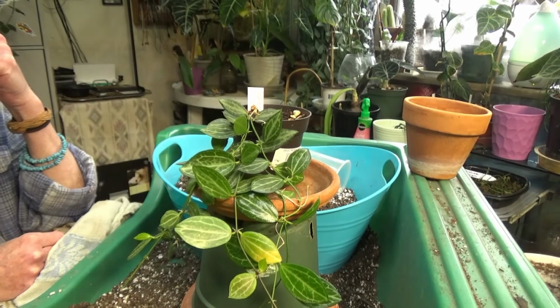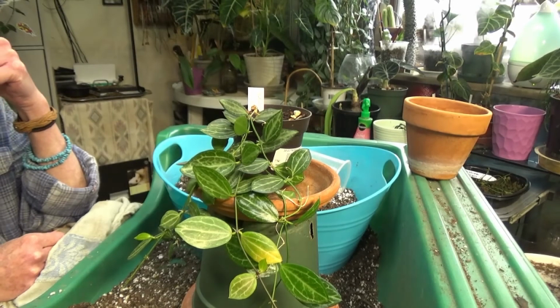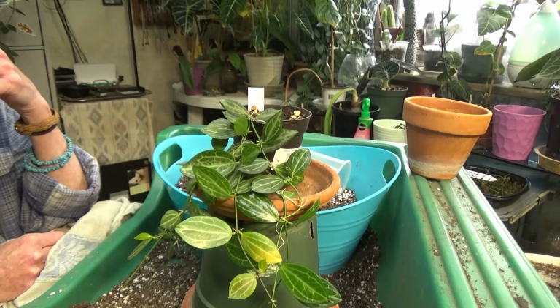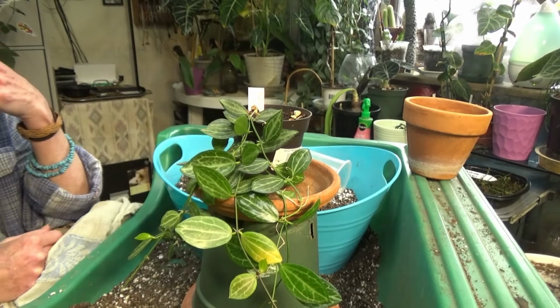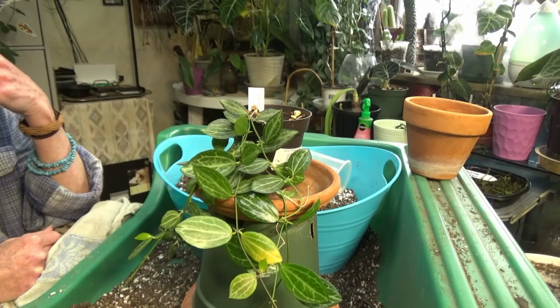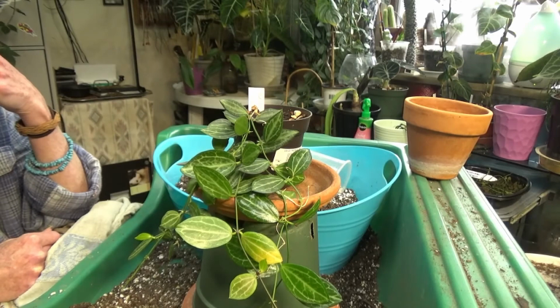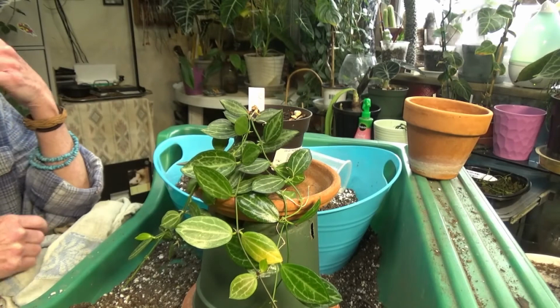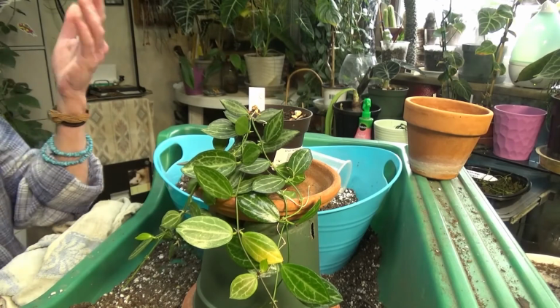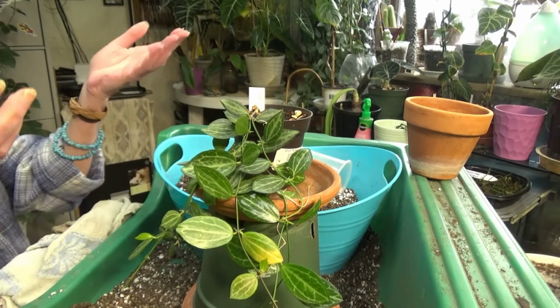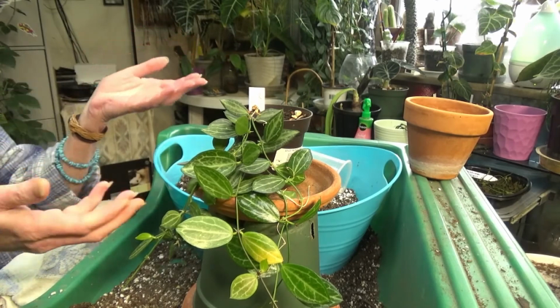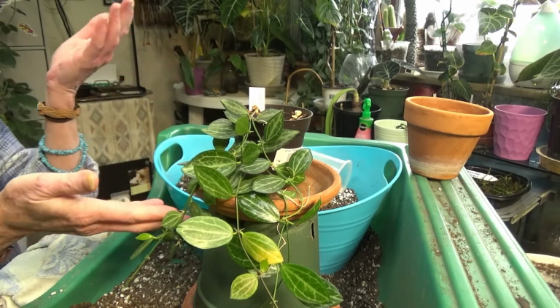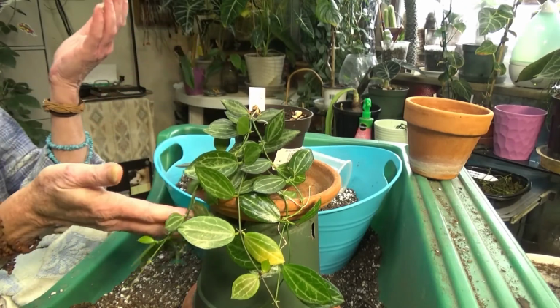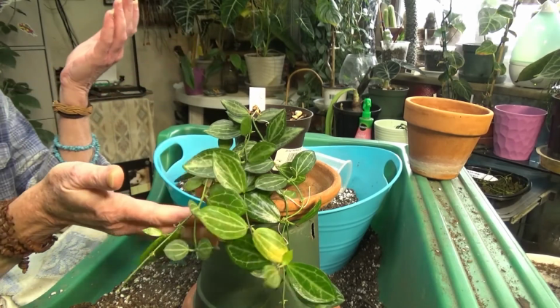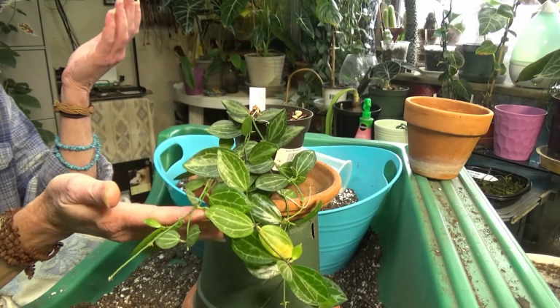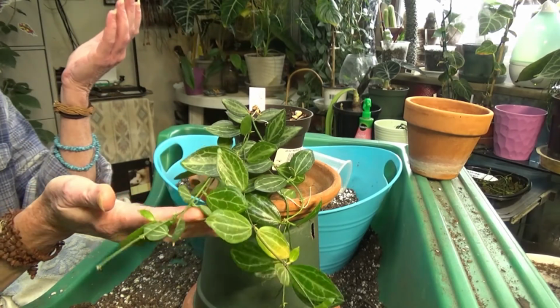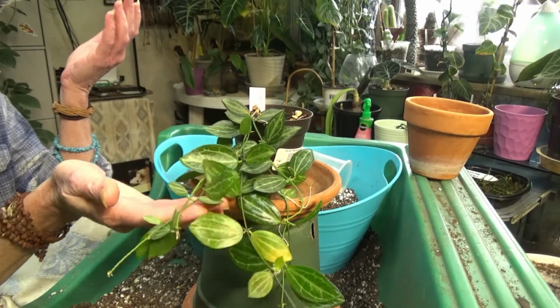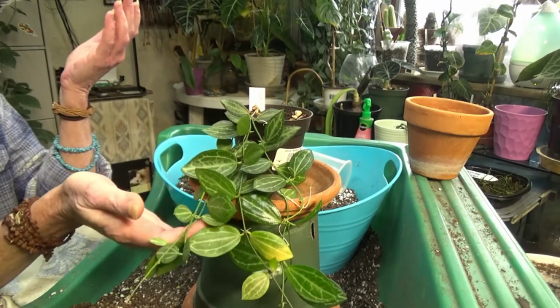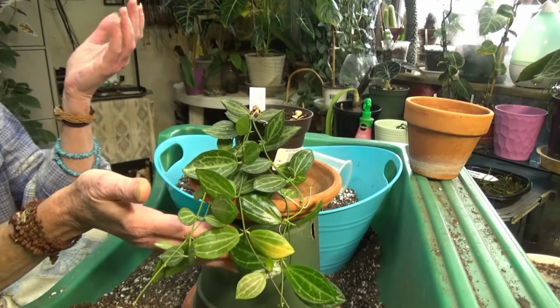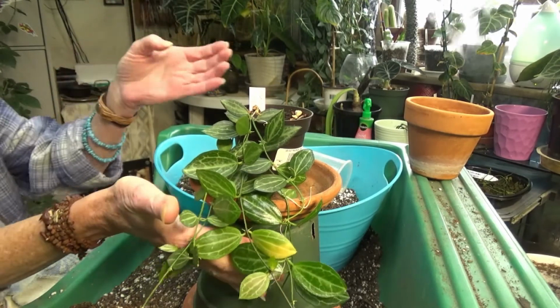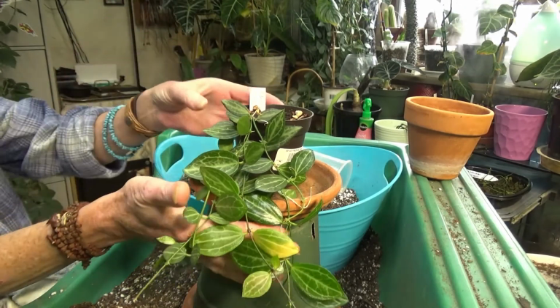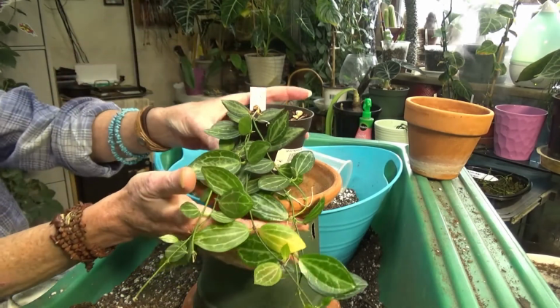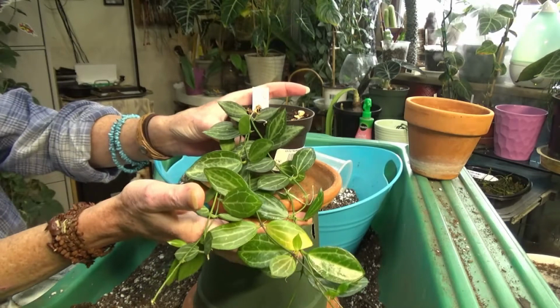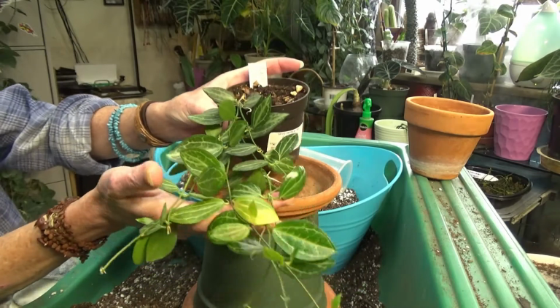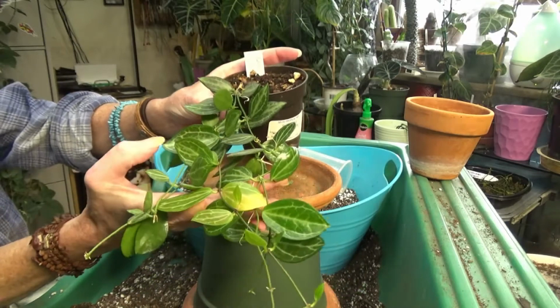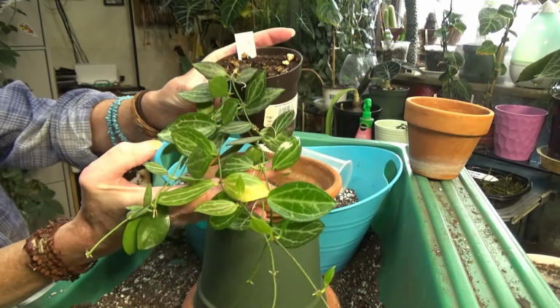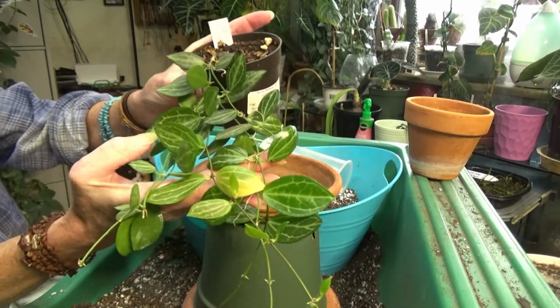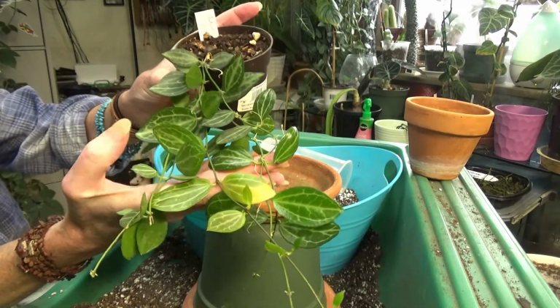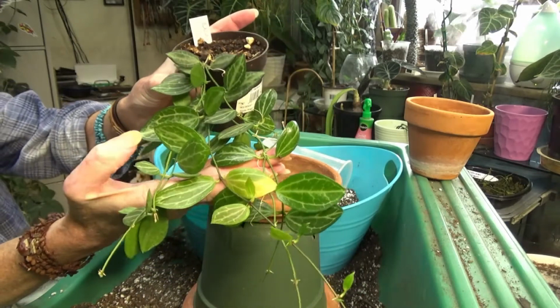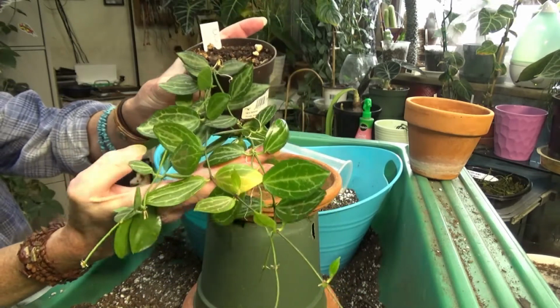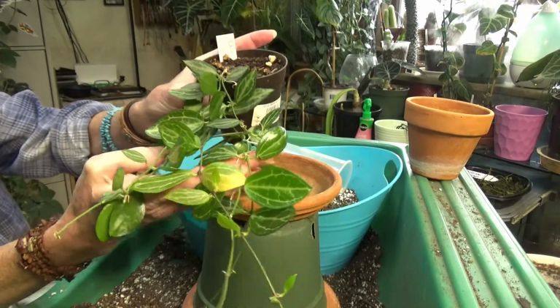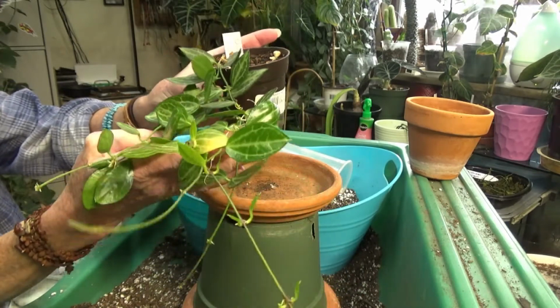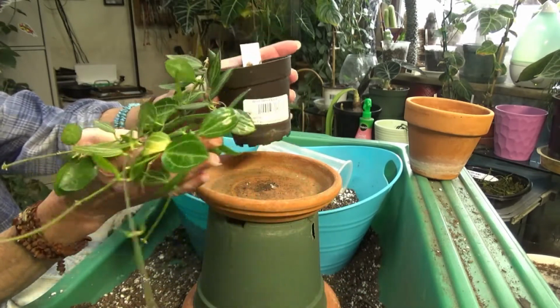Hey guys, how you doing today? I wanted to show you this beautiful little plant. Let's see how pretty she is.